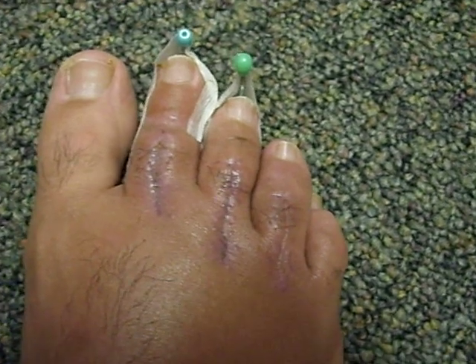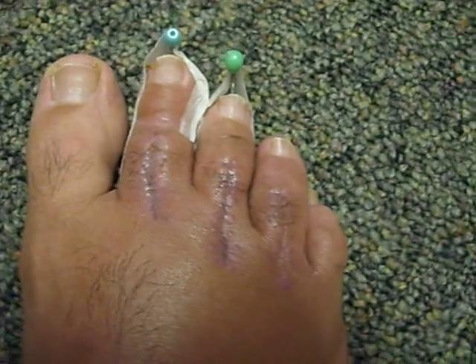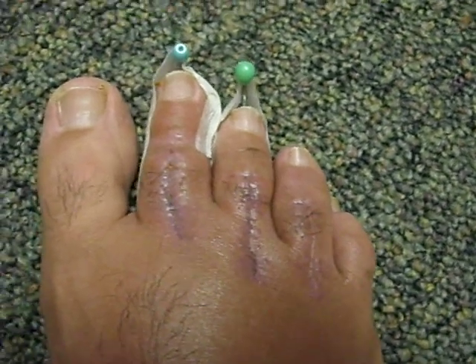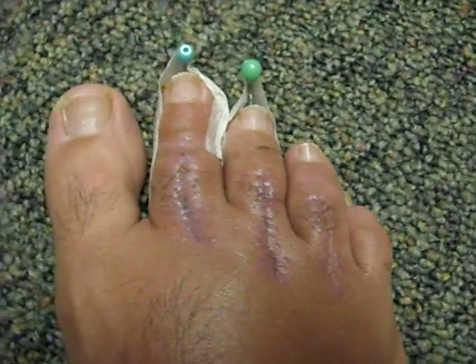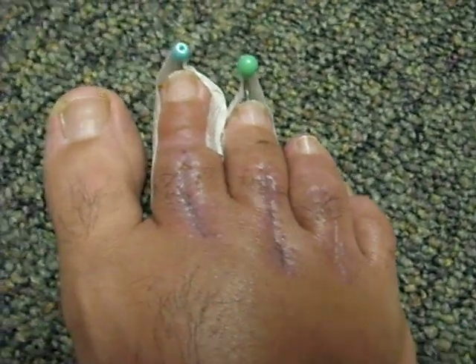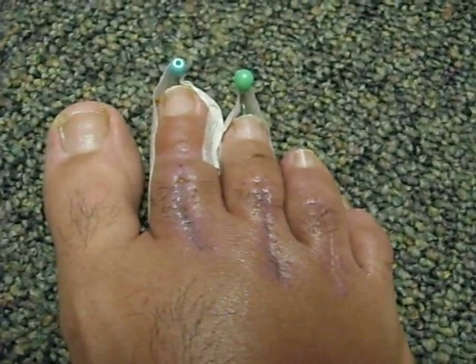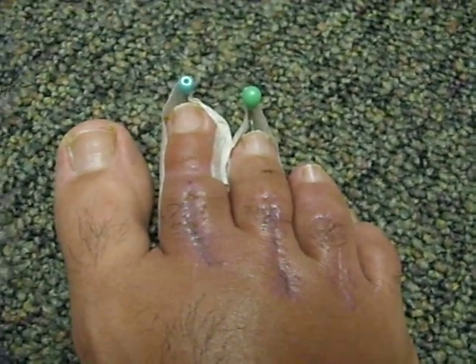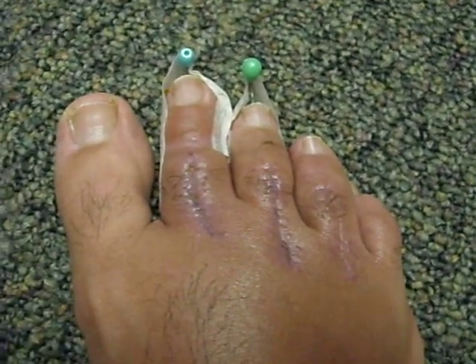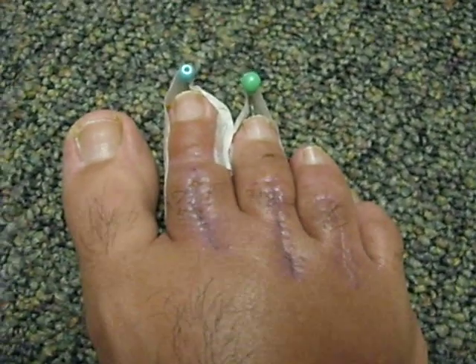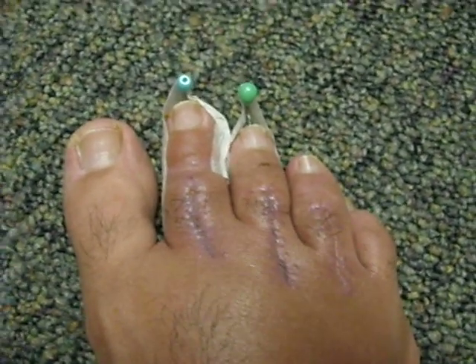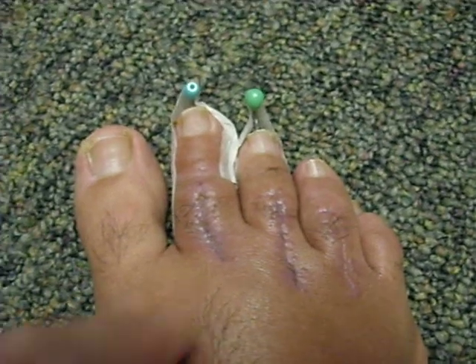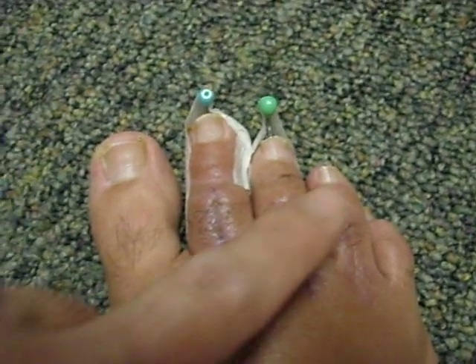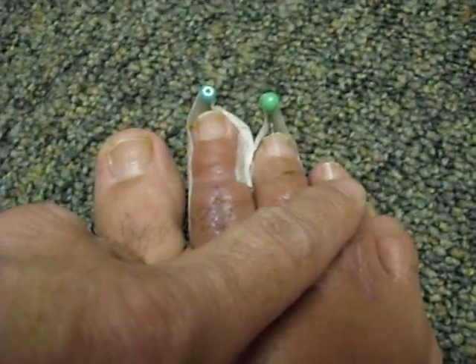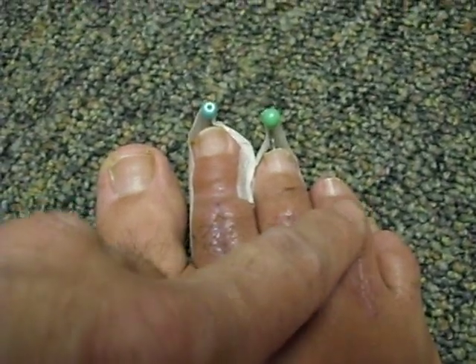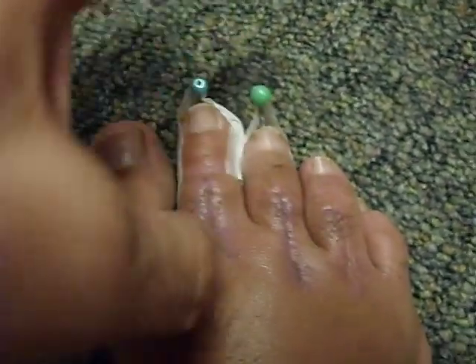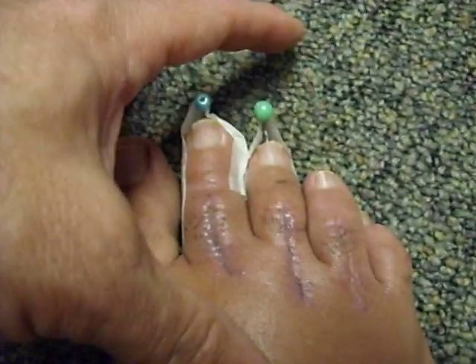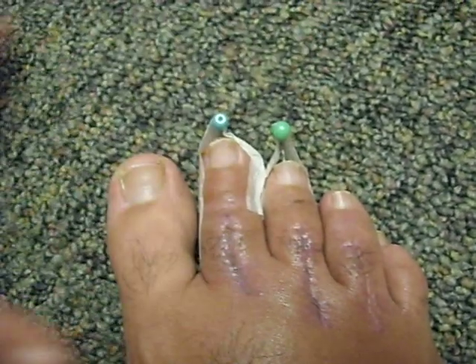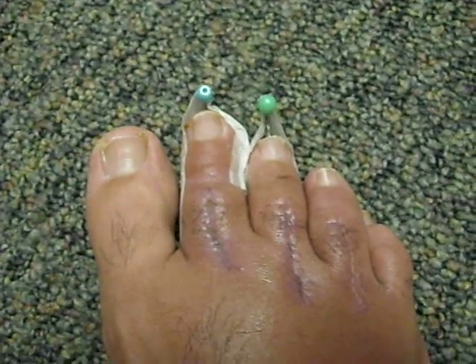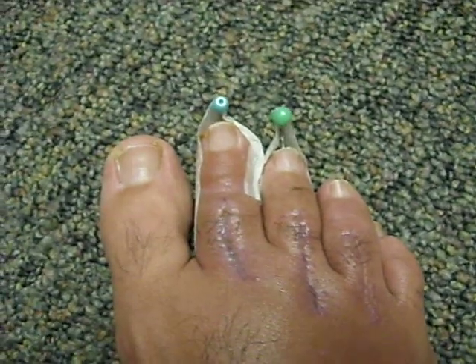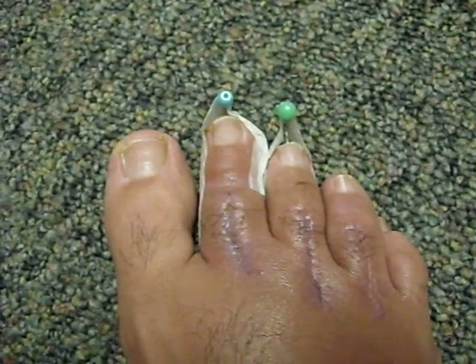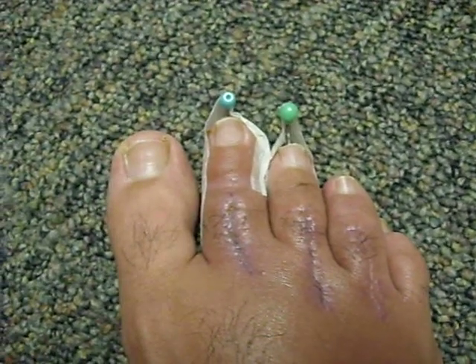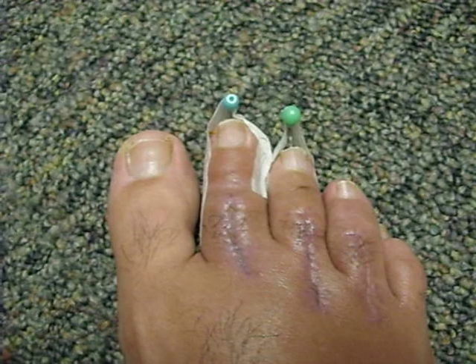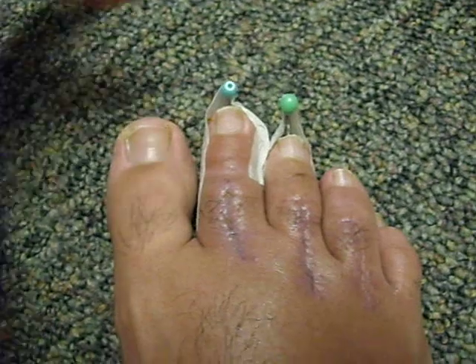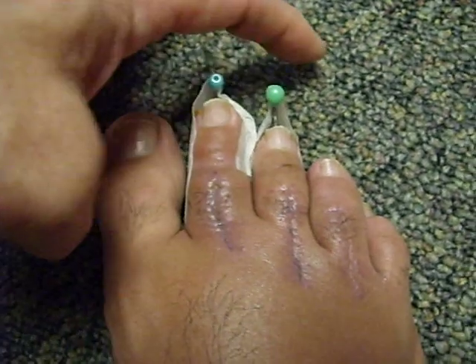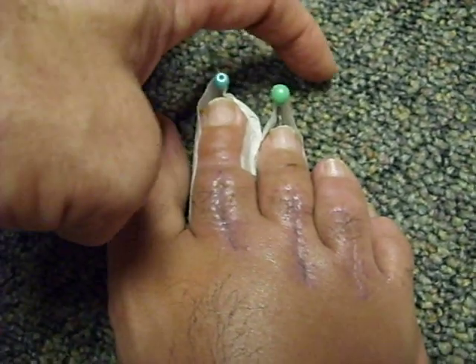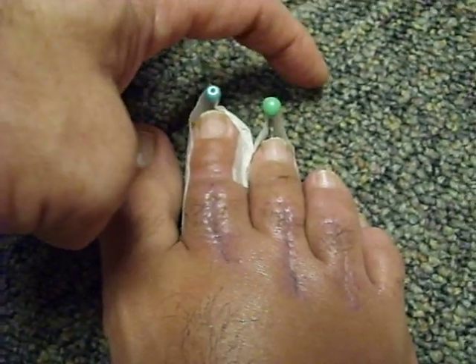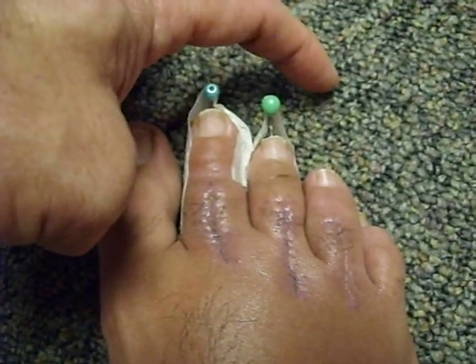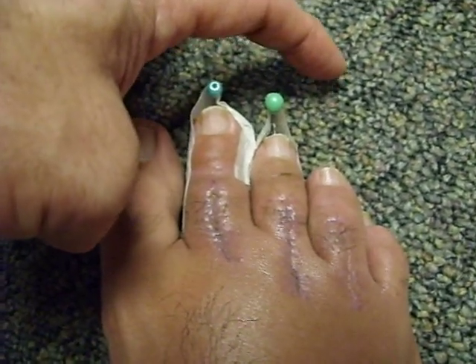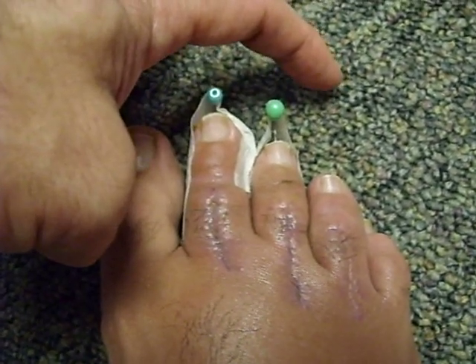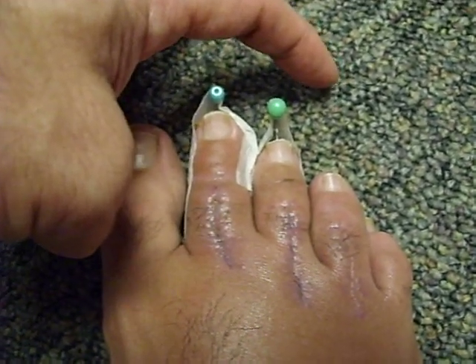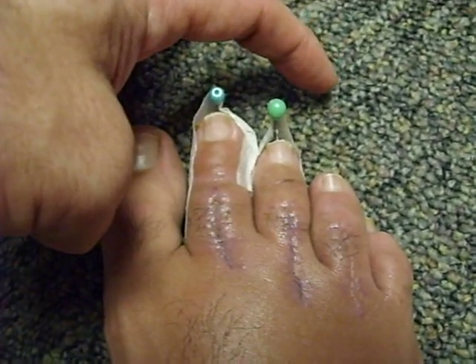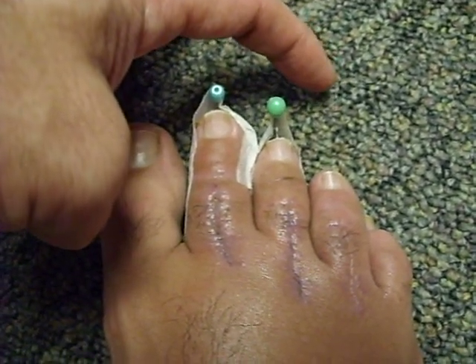It's the 17th of November. I wanted to give you a quick update on what's going on. As you can notice here on the fourth toe, the pin is gone. About a week ago, Sunday, if you remember correctly, it had come out about two centimeters and it had been that way since.